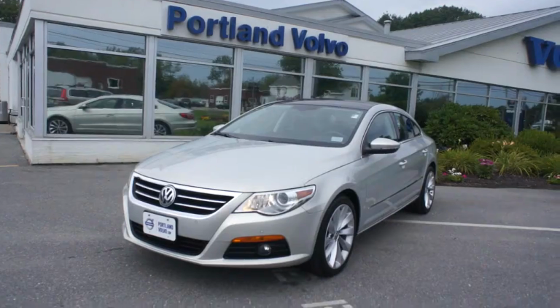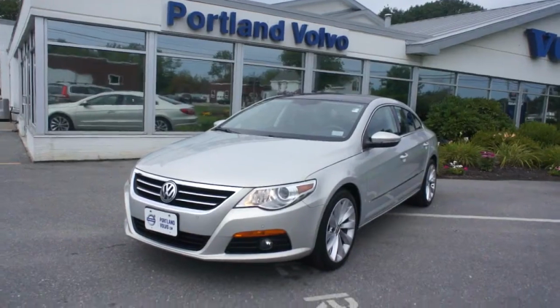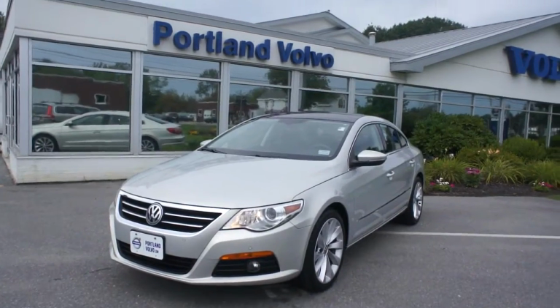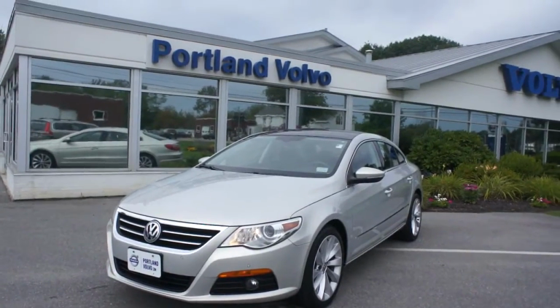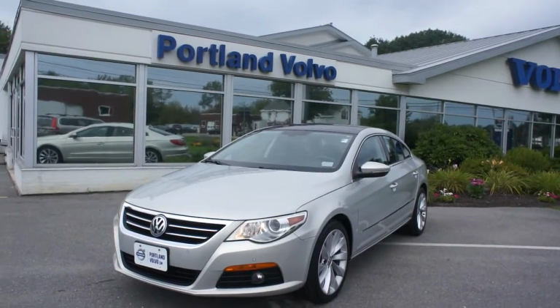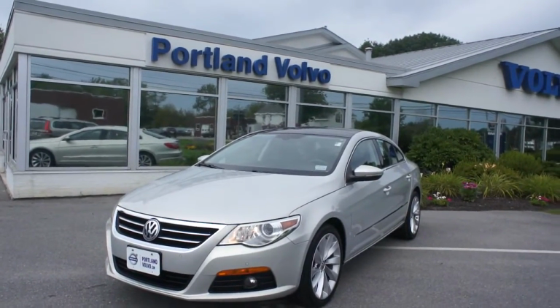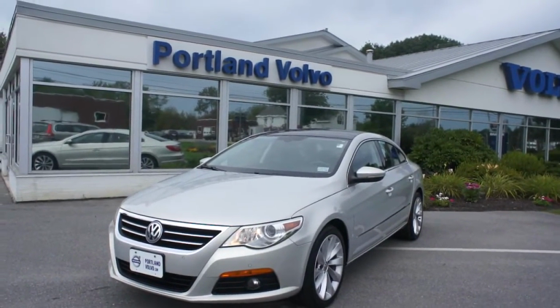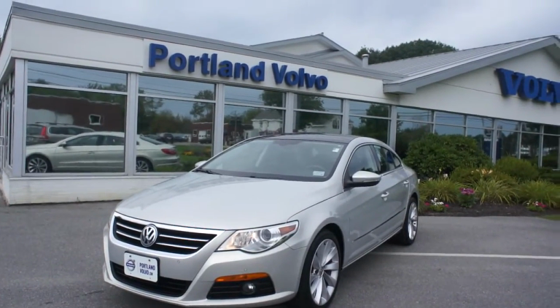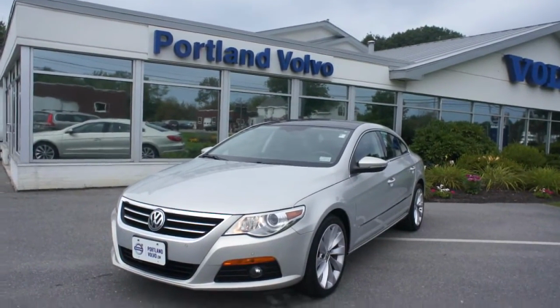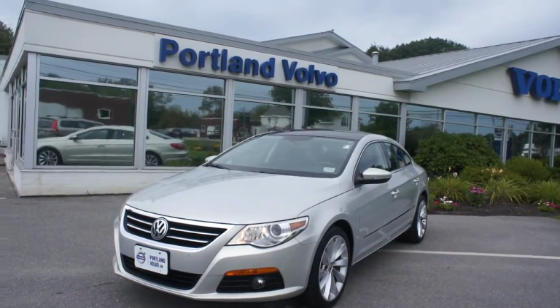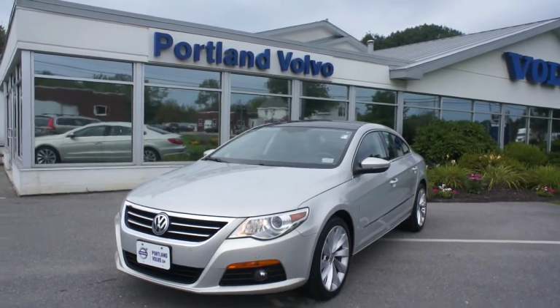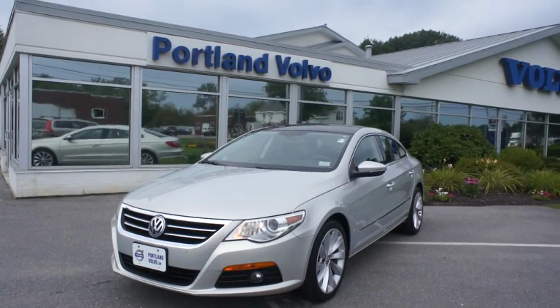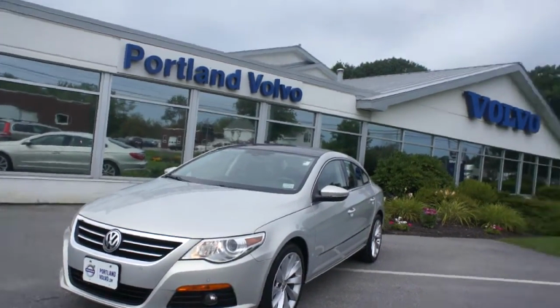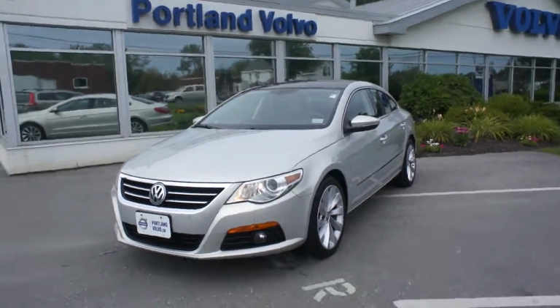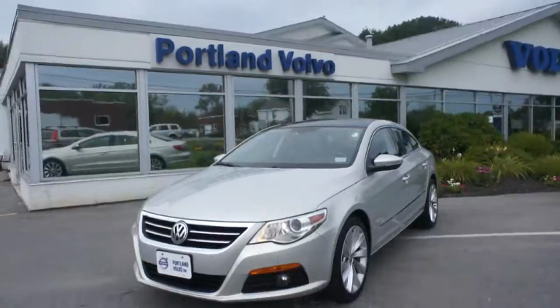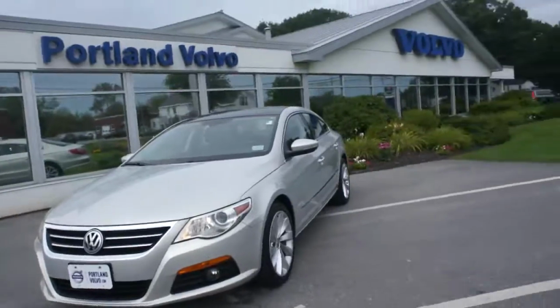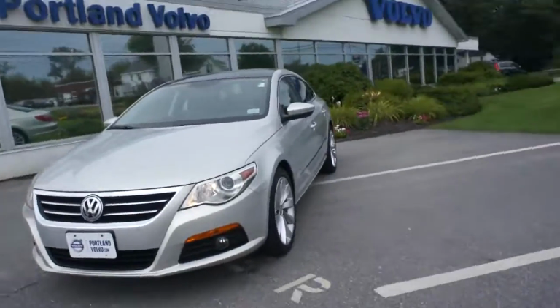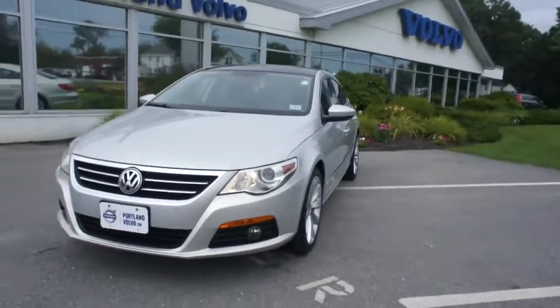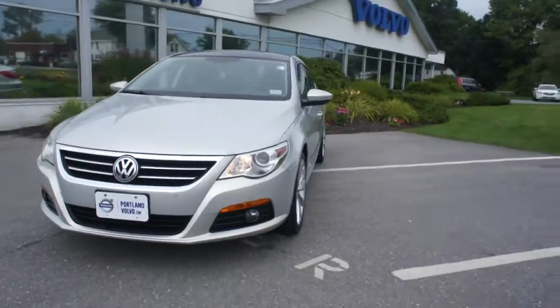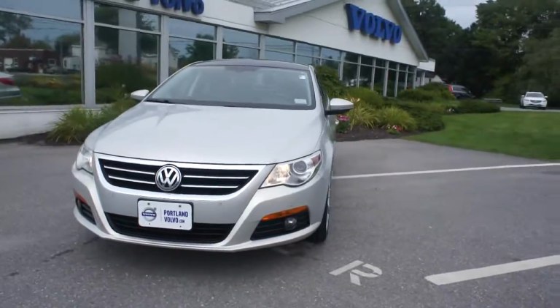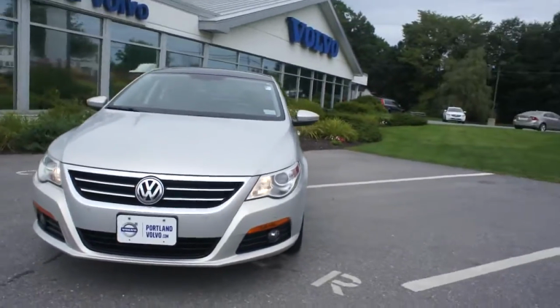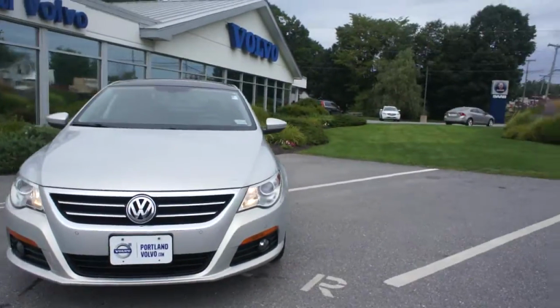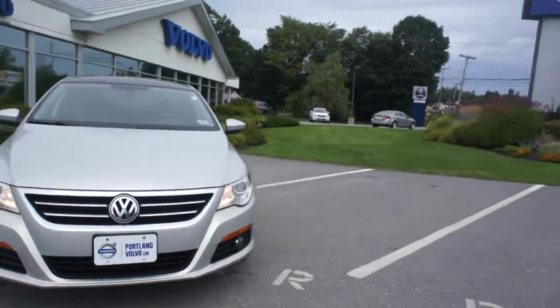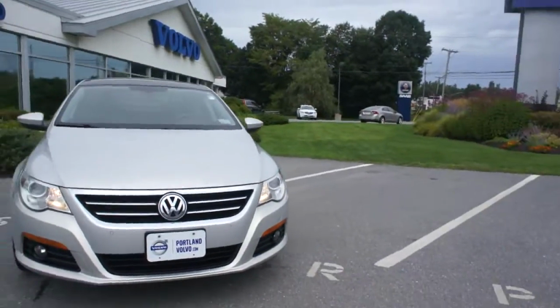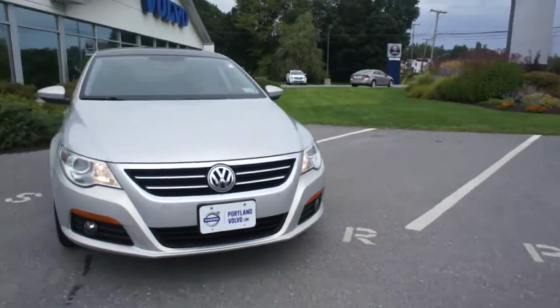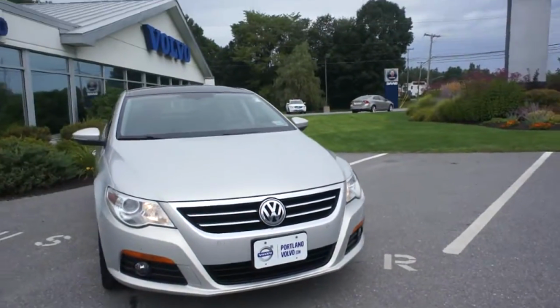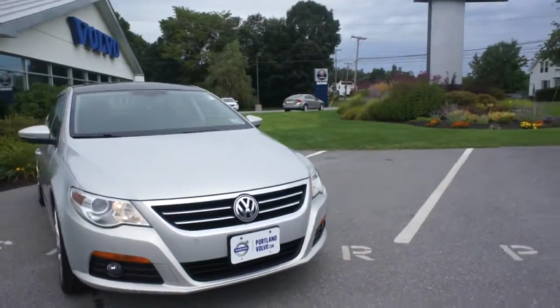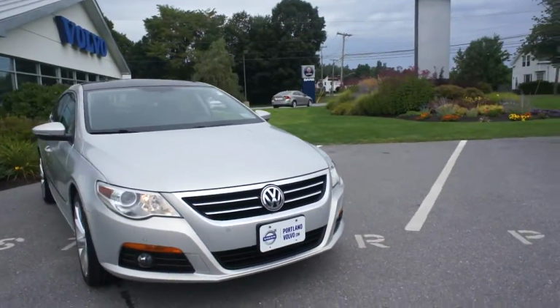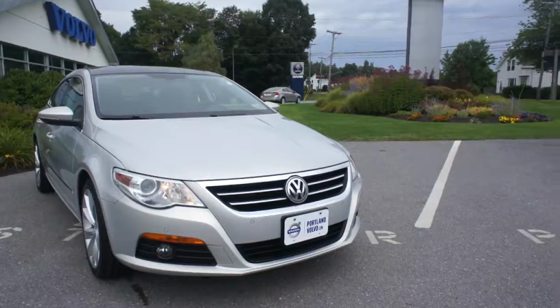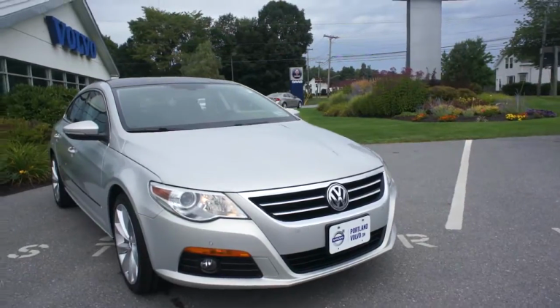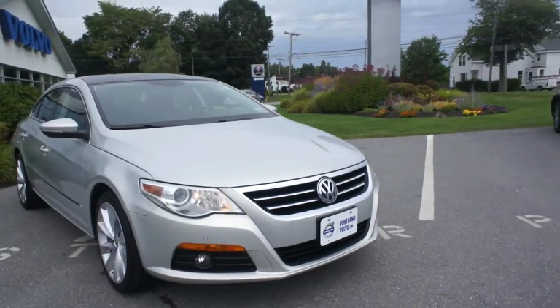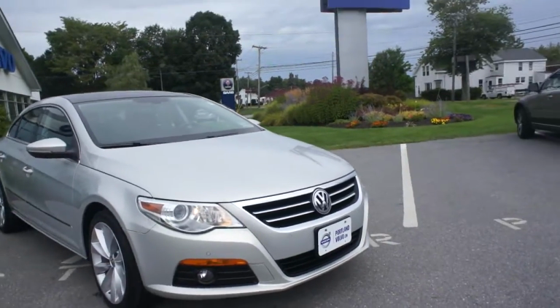Hey guys, Cody here with this just awesome 2010 Volkswagen CC 2.0T. This is a great vehicle, very comfortable, very classy, and in great condition.